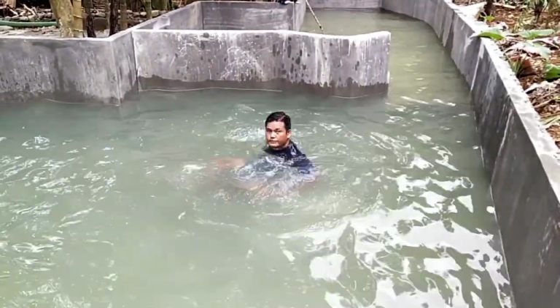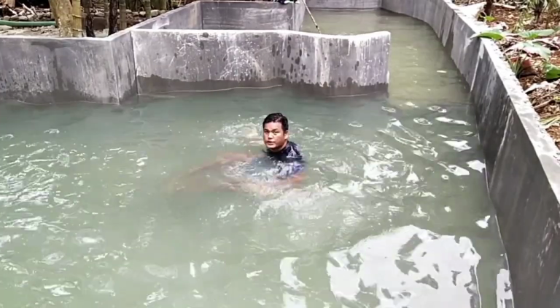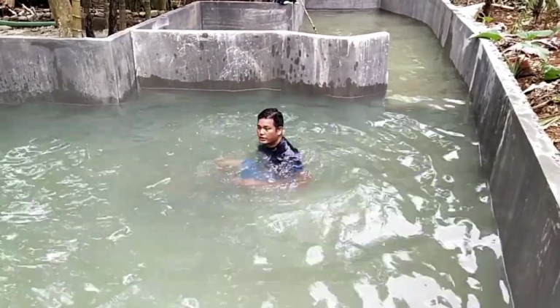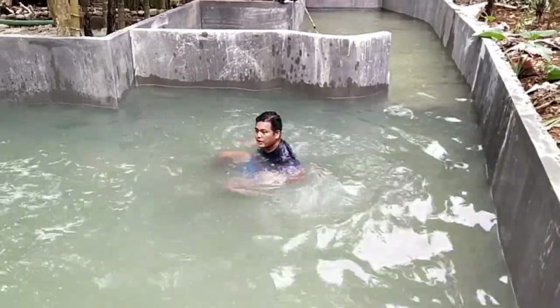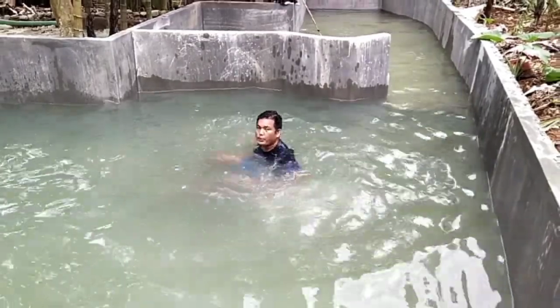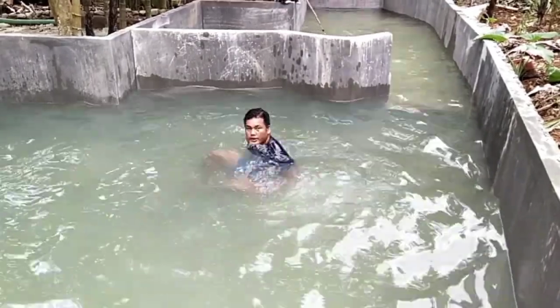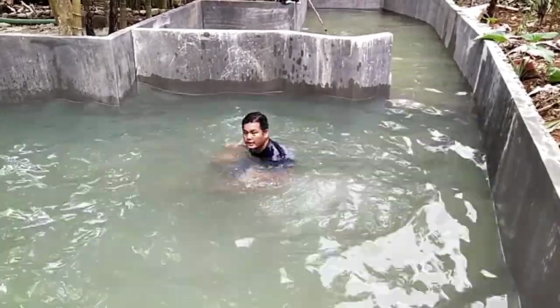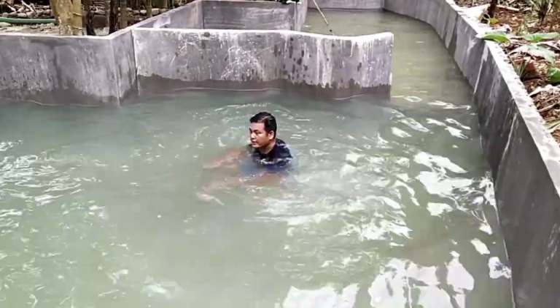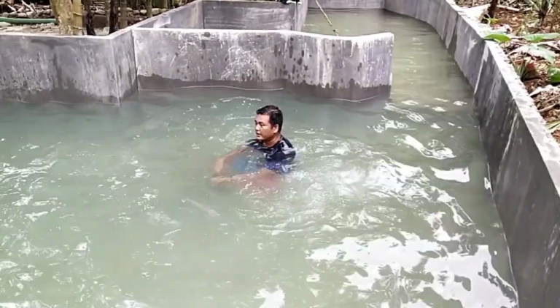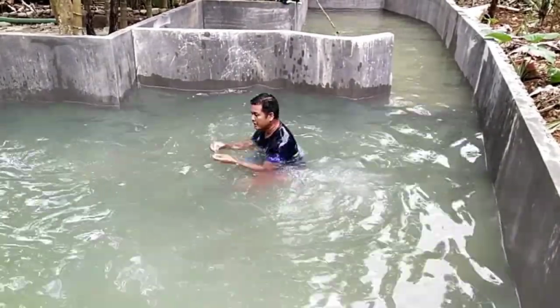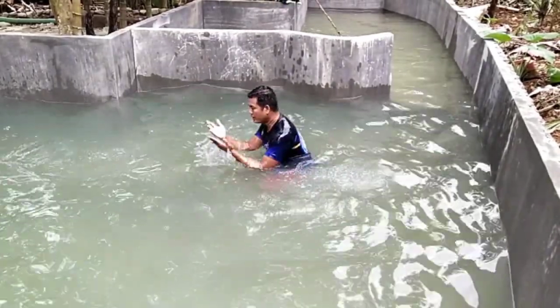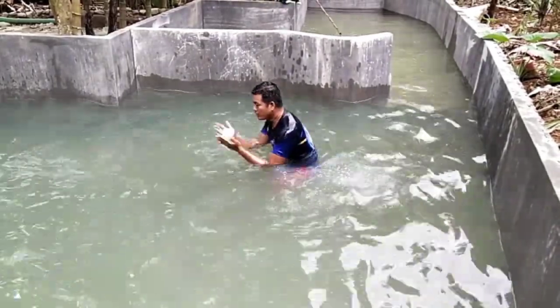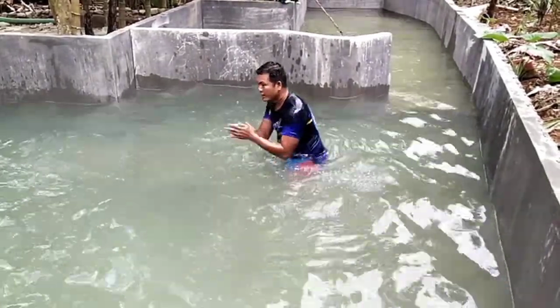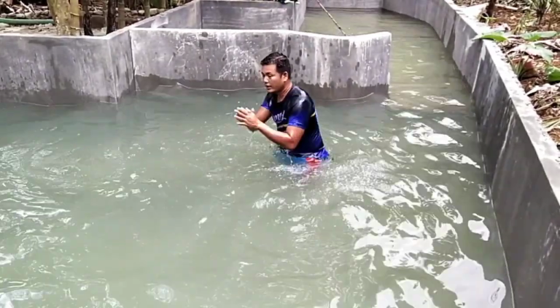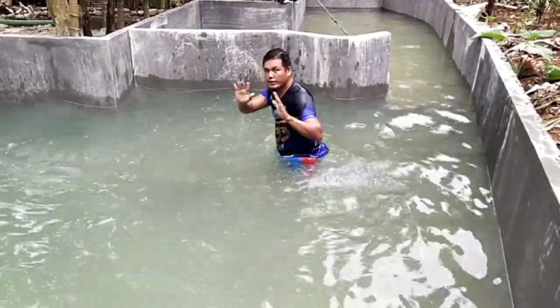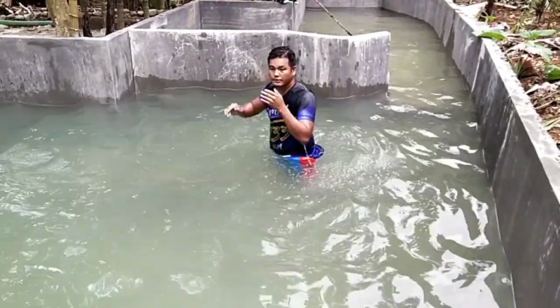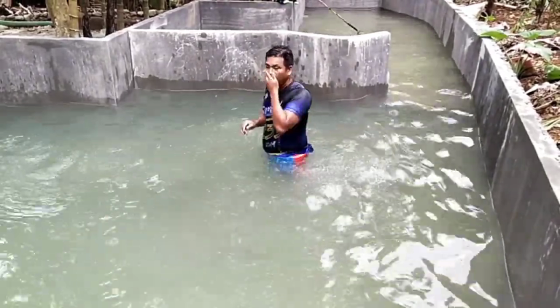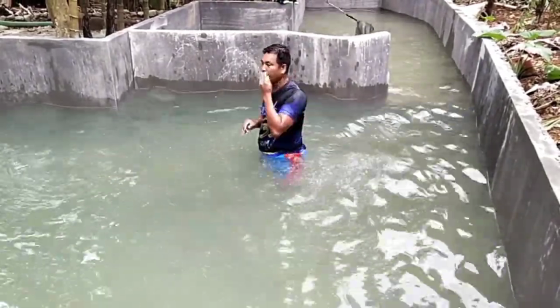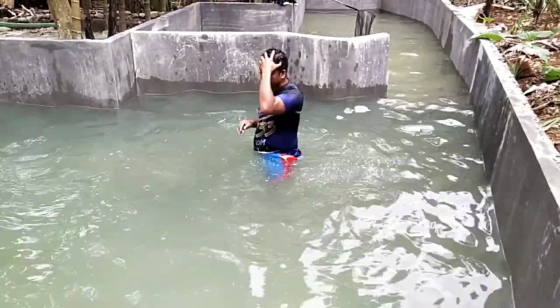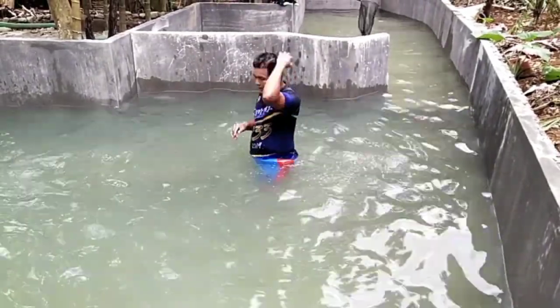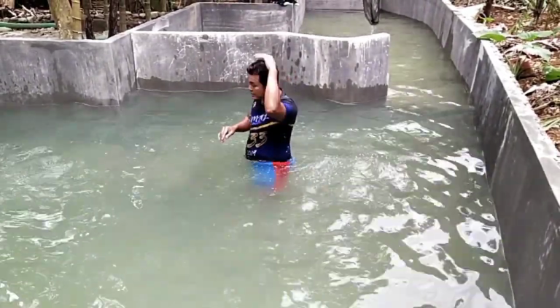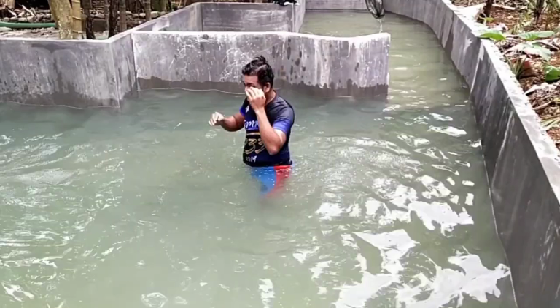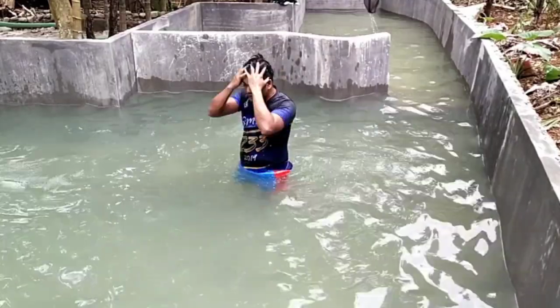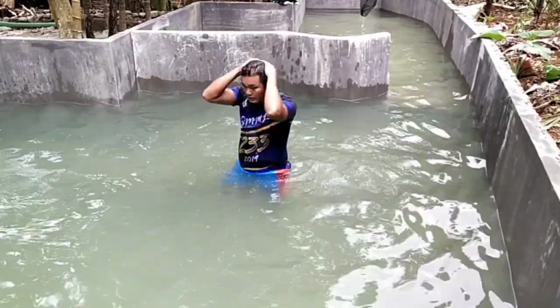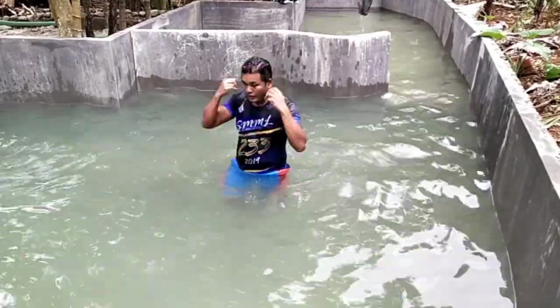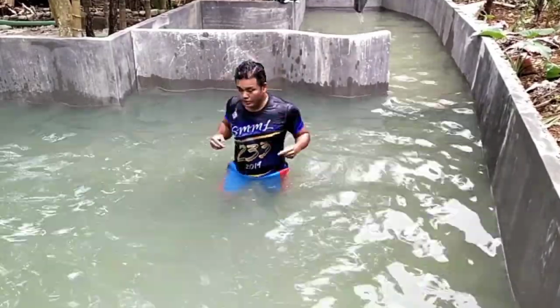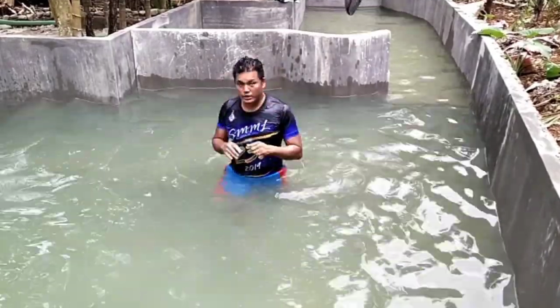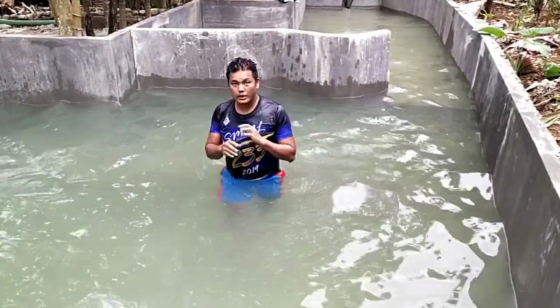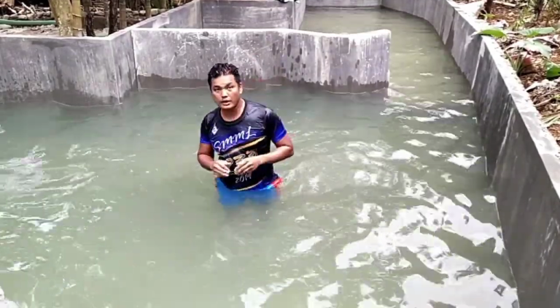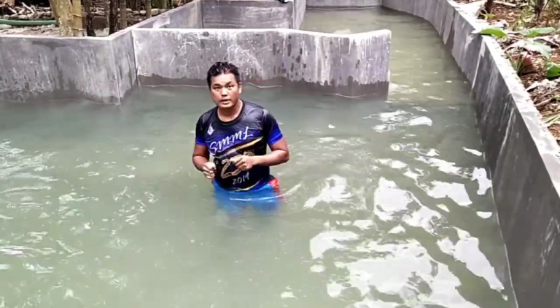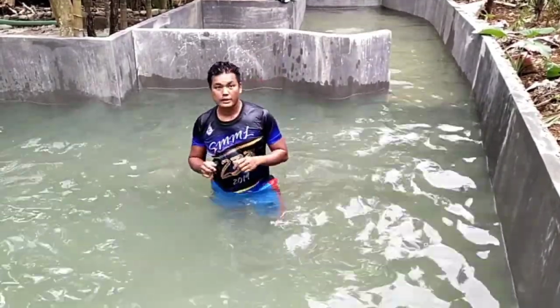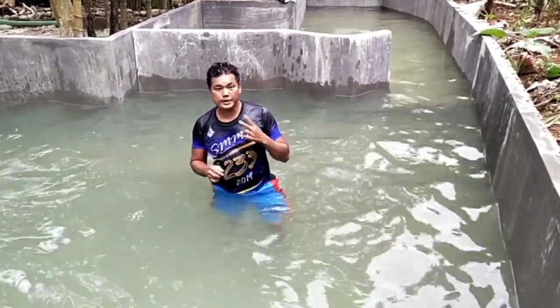As you notice, I am floating. I use my arms. Next, we will use also our feet.